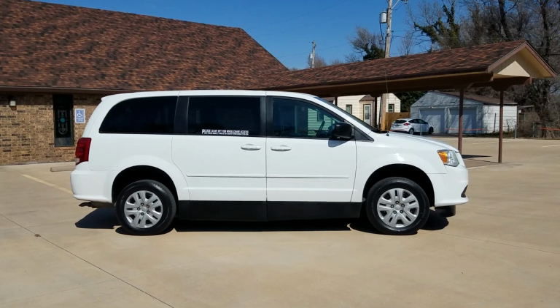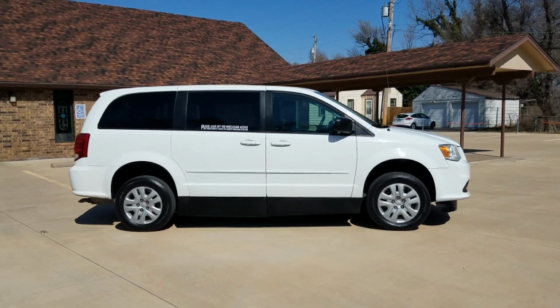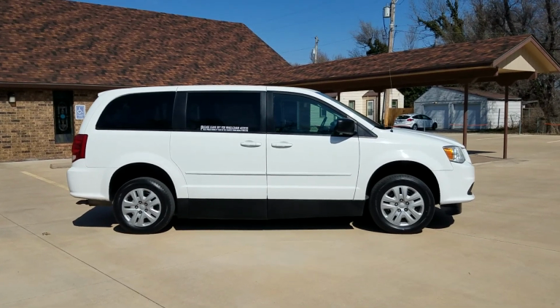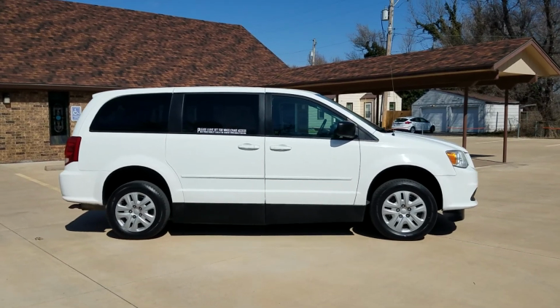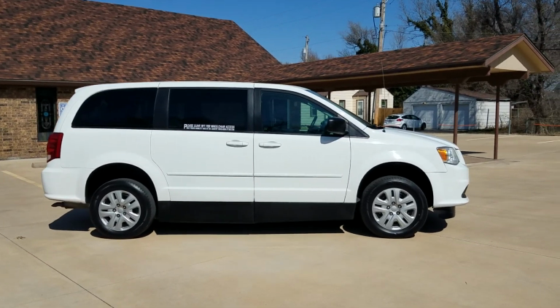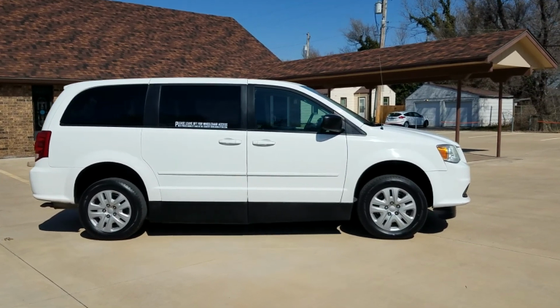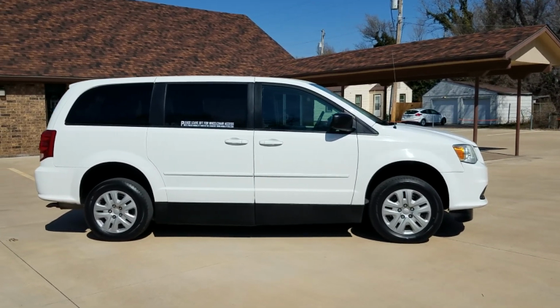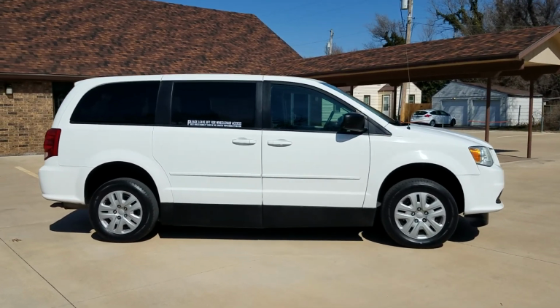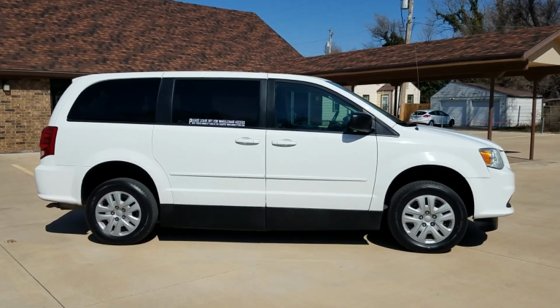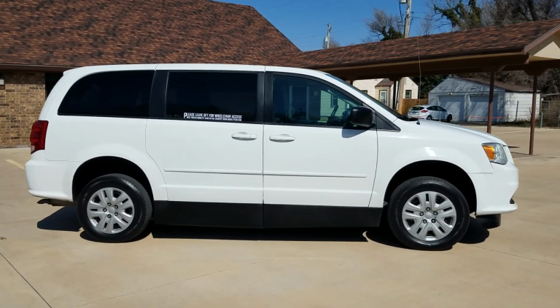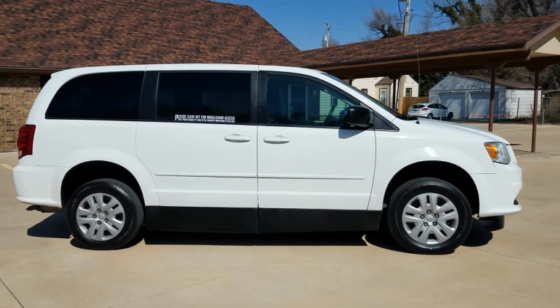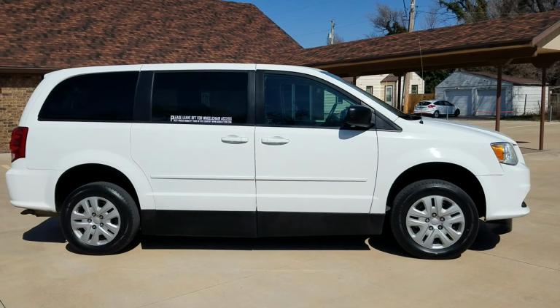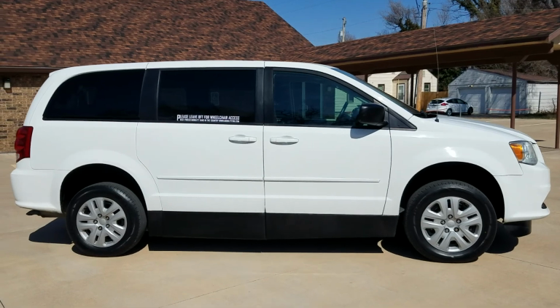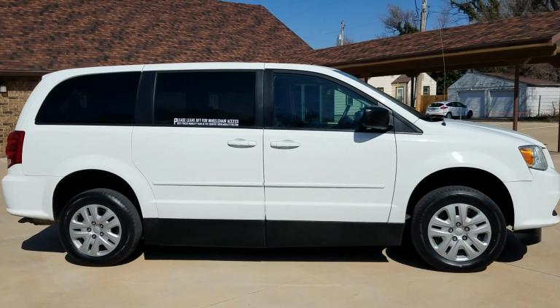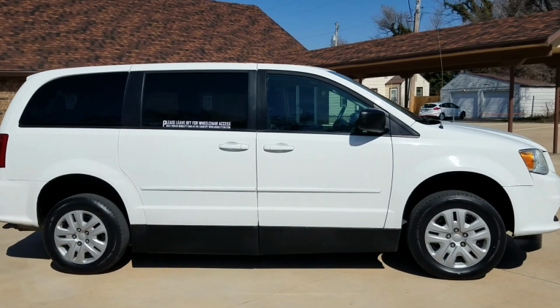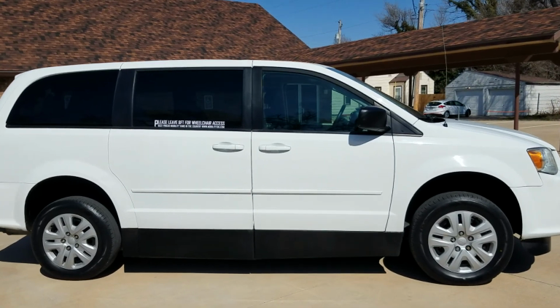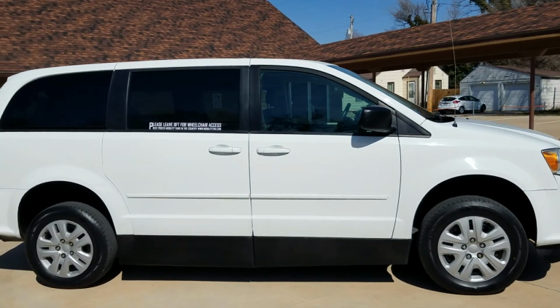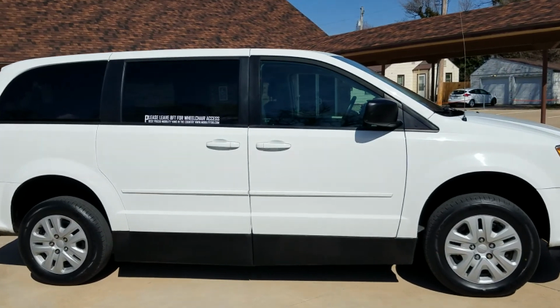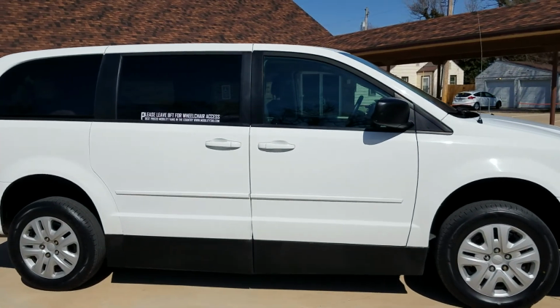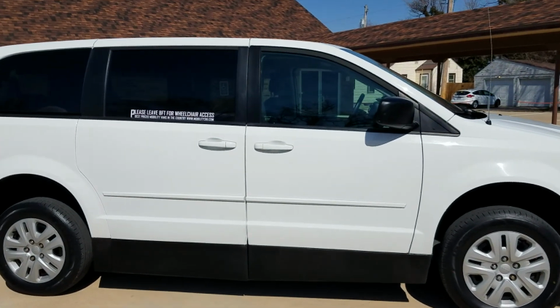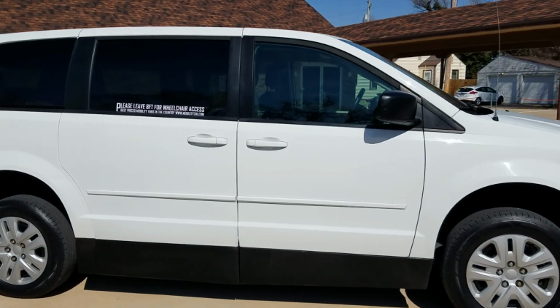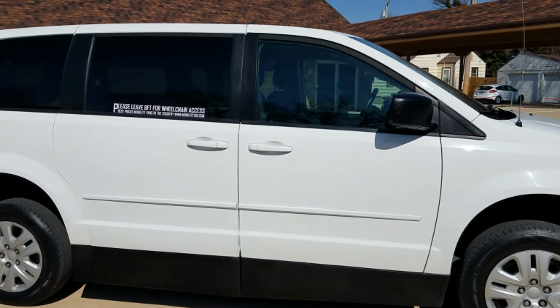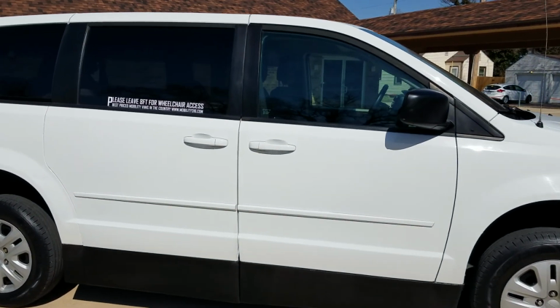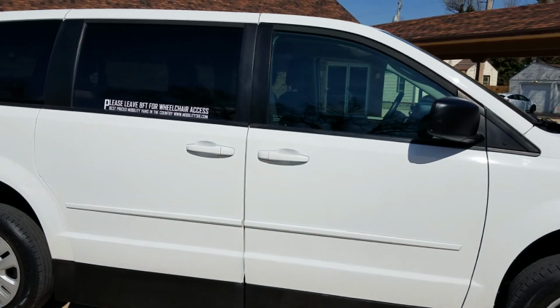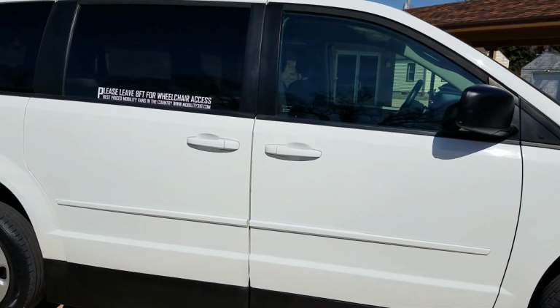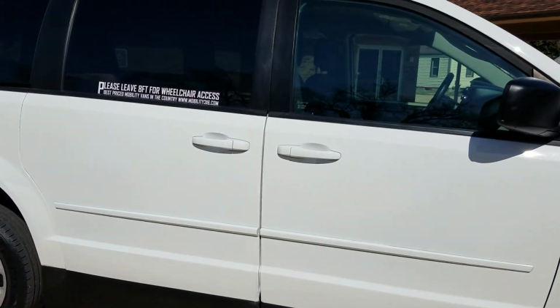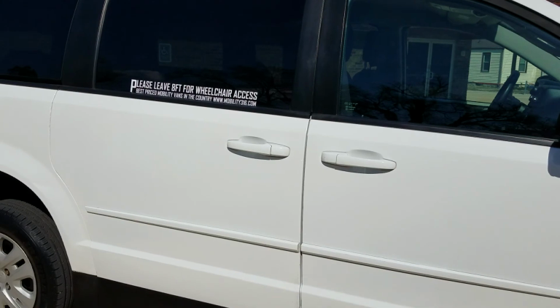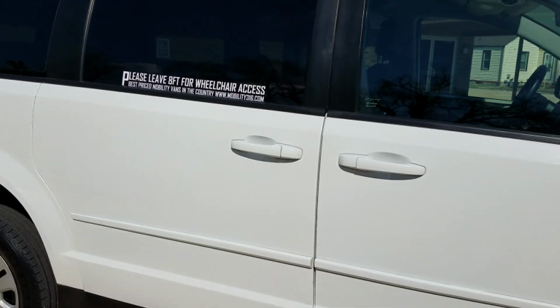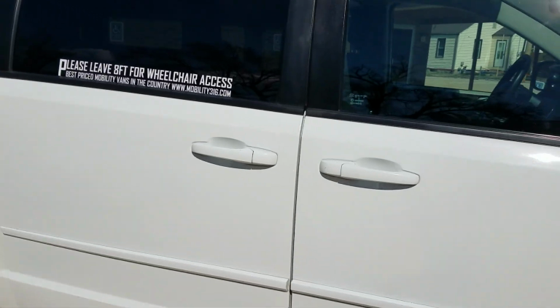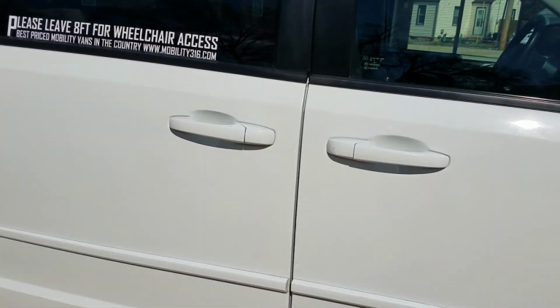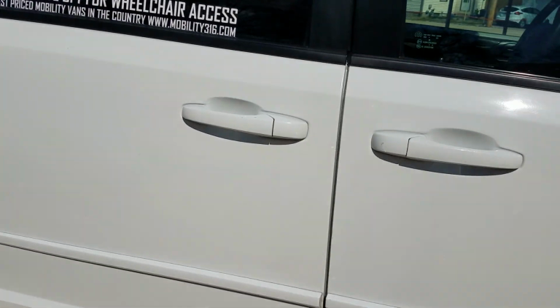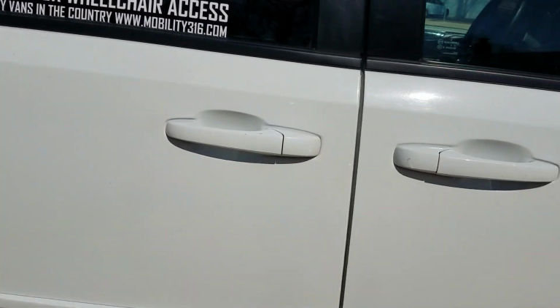Good afternoon. My name is Jeremiah with Affordable Mobility Solutions. Today I'm shooting a video of our 2015 Dodge Grand Caravan. Like most of our vehicles, this is a wheelchair and mobility accessible van. I'll get right to the conversion.